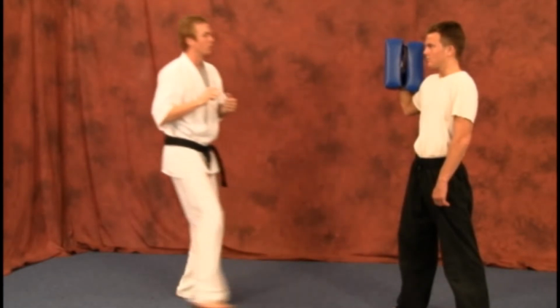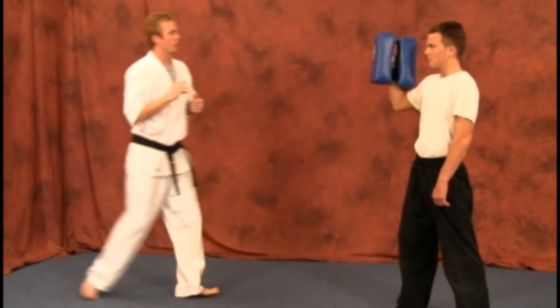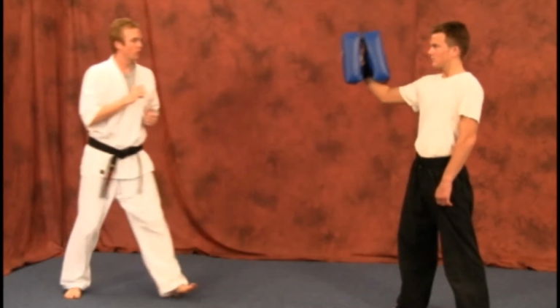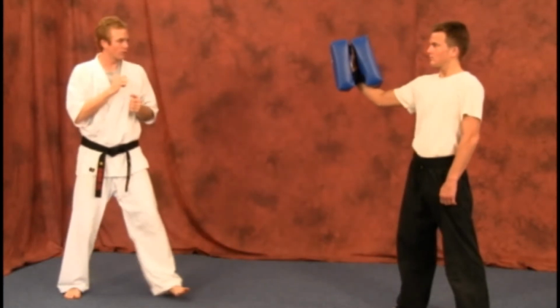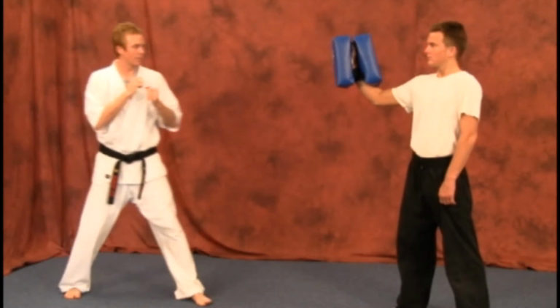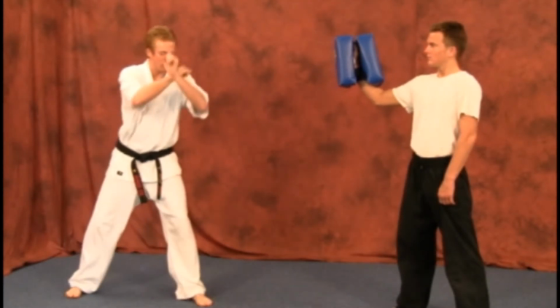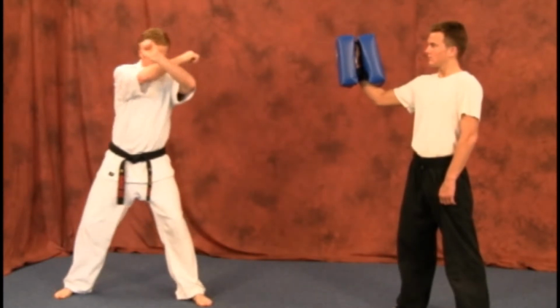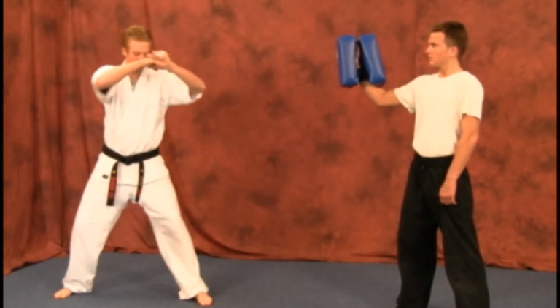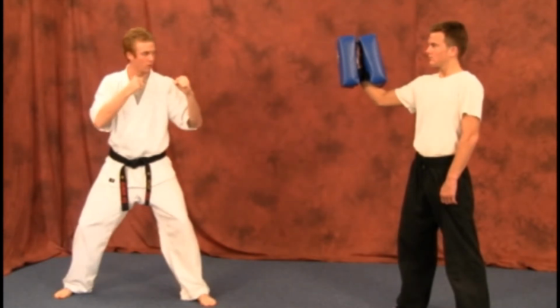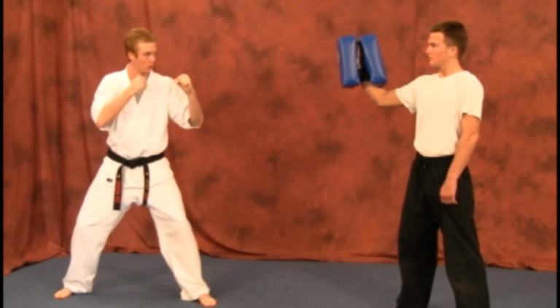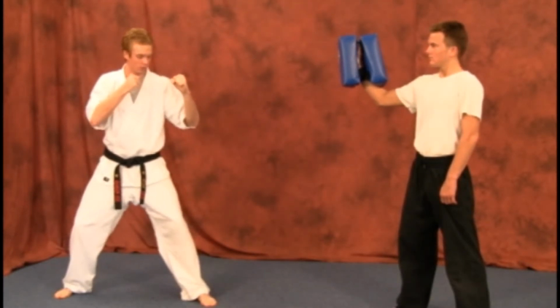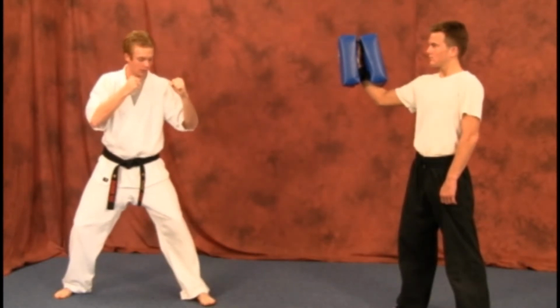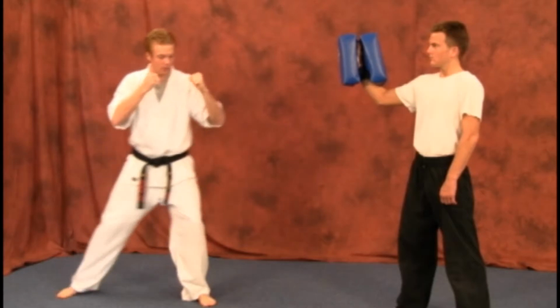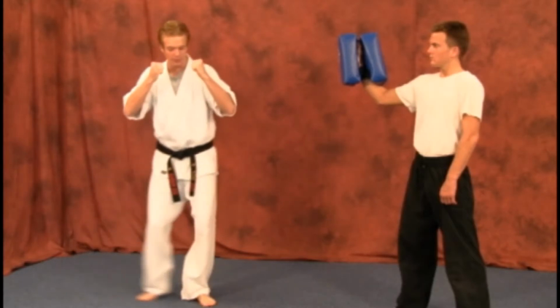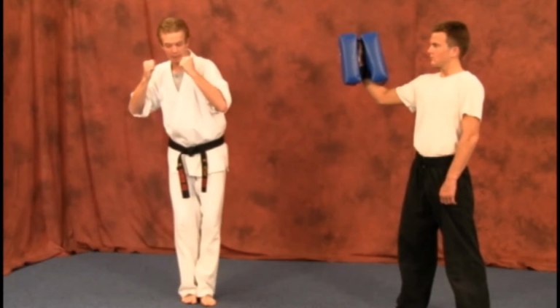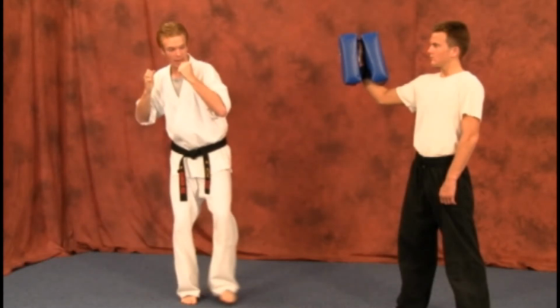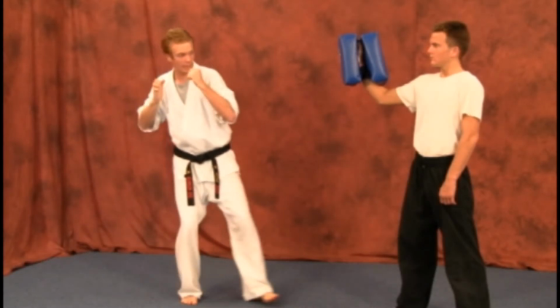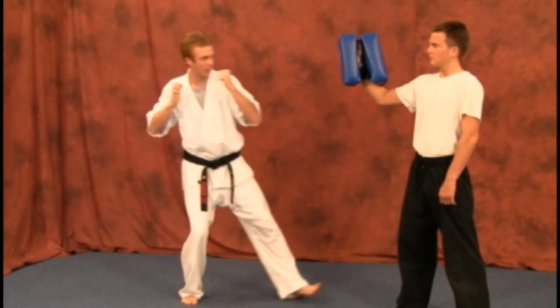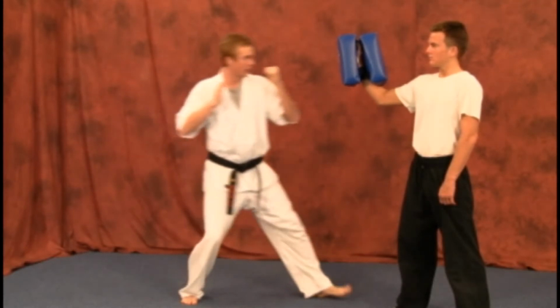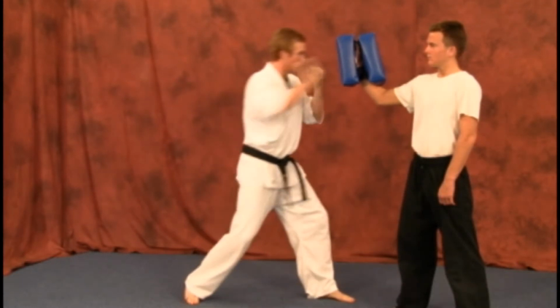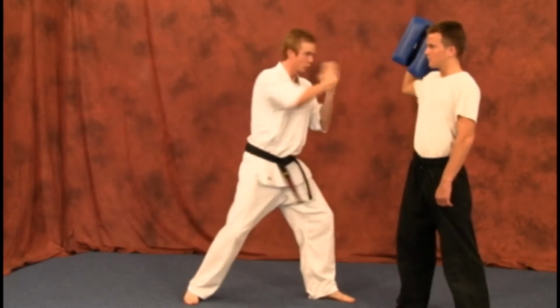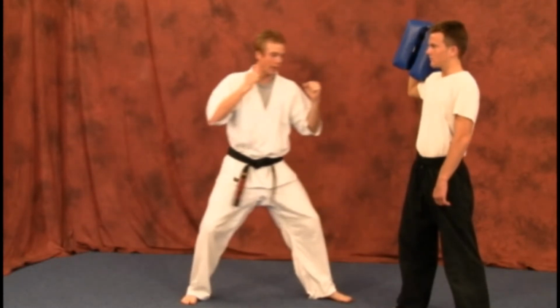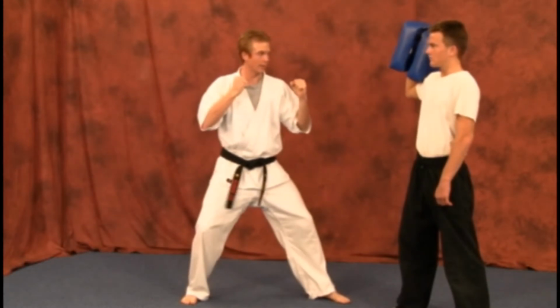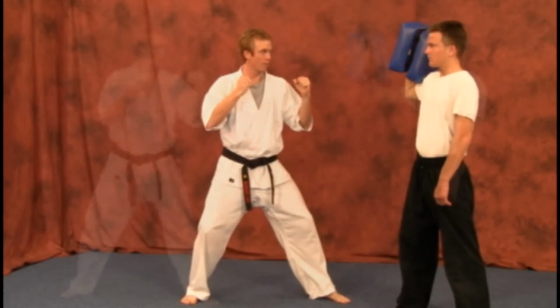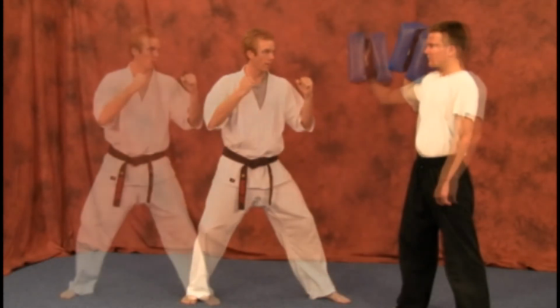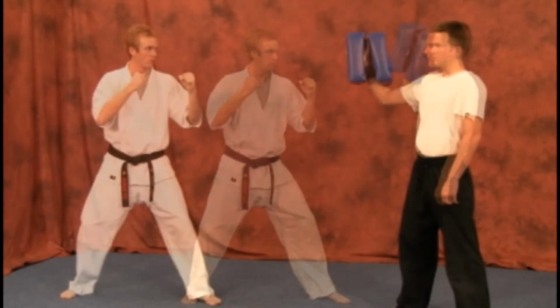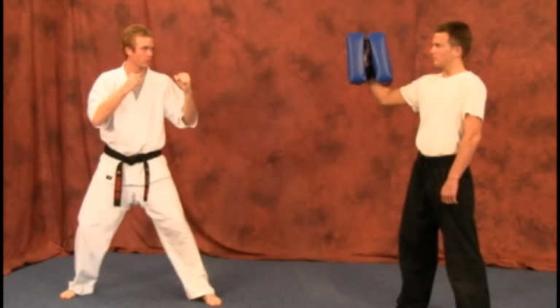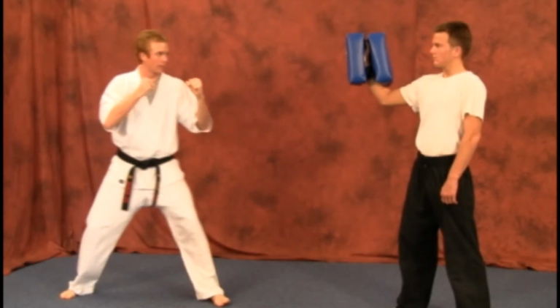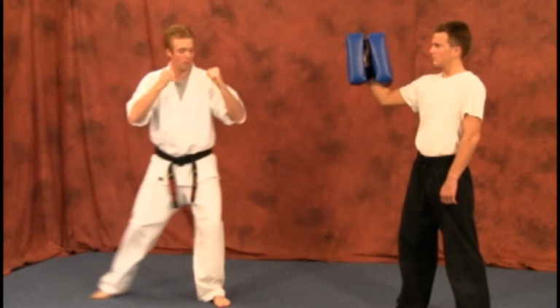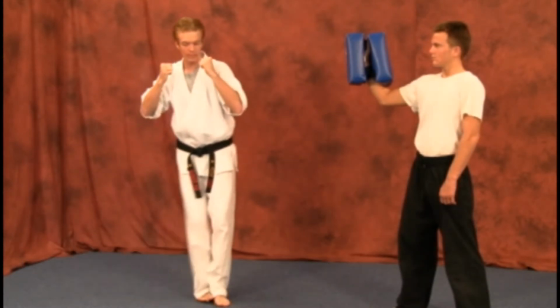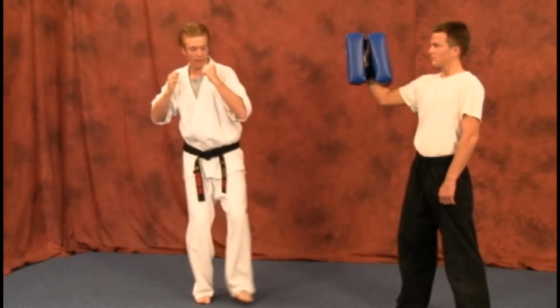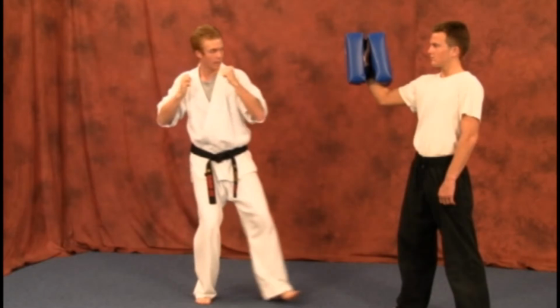Now I'll show you one skipping up: slide up, bring that hand back, and strike. Sliding up and bringing it back.